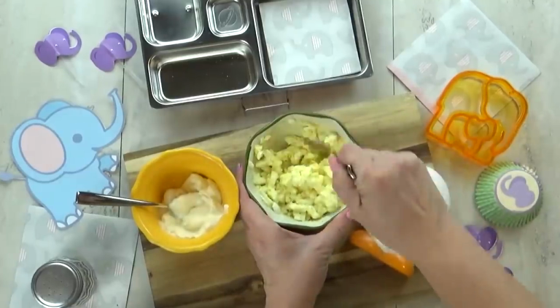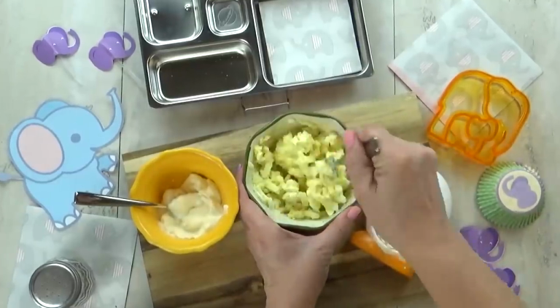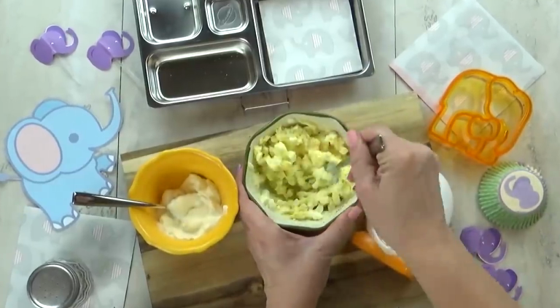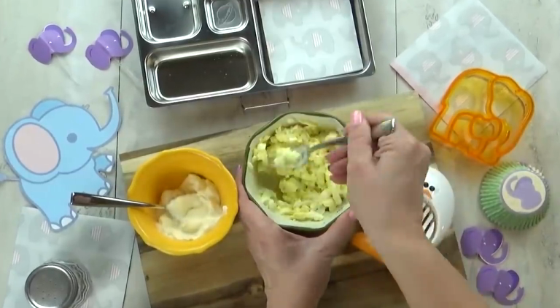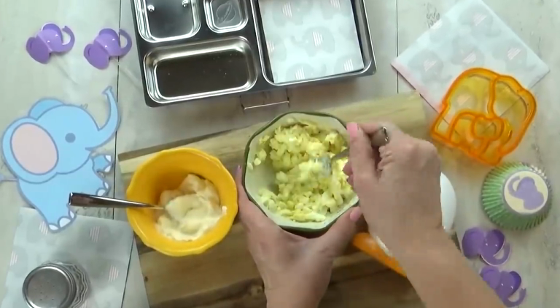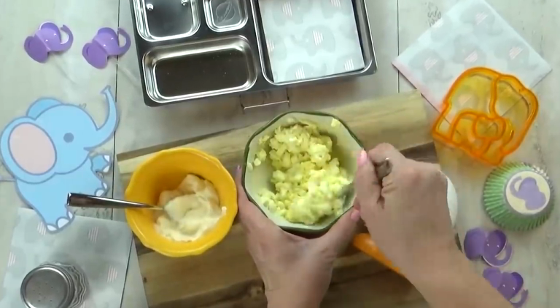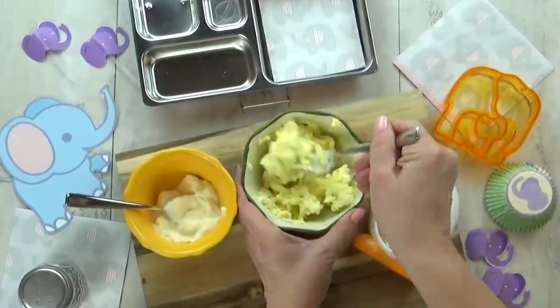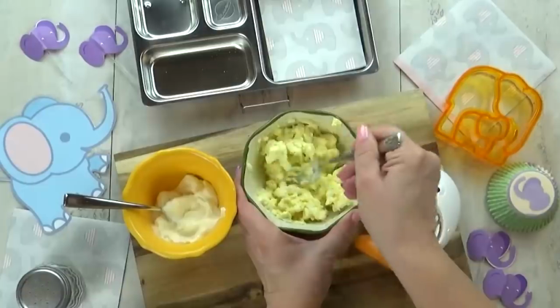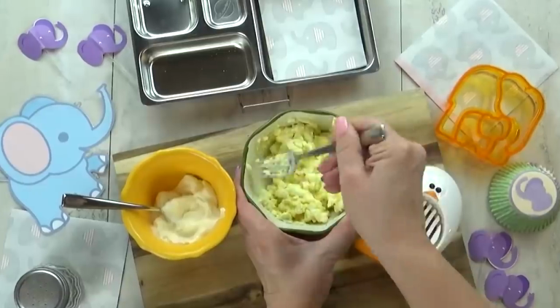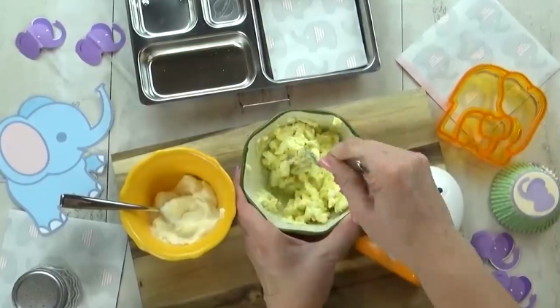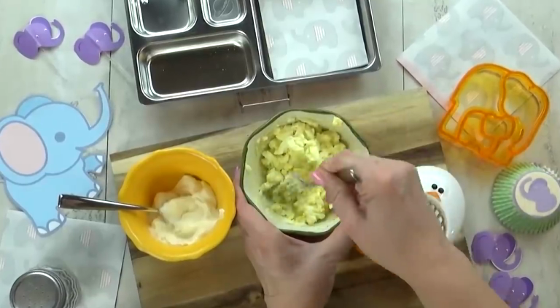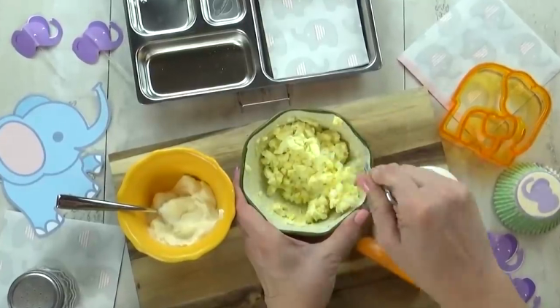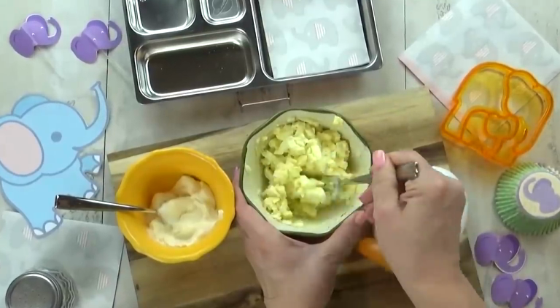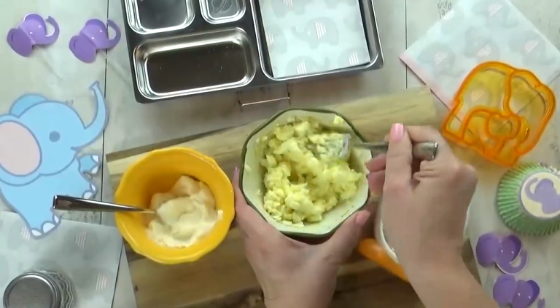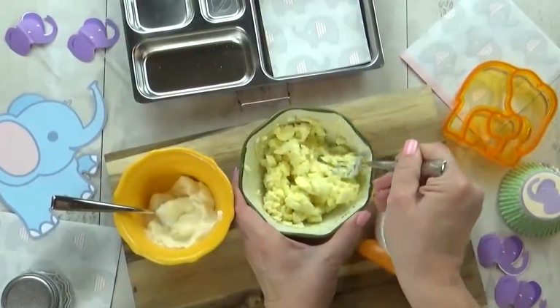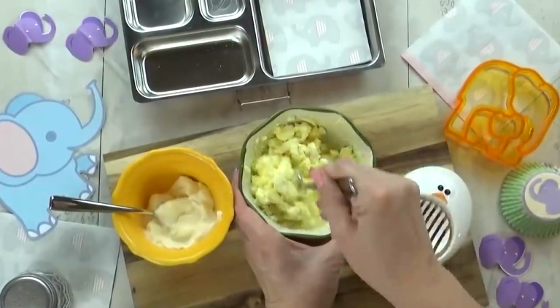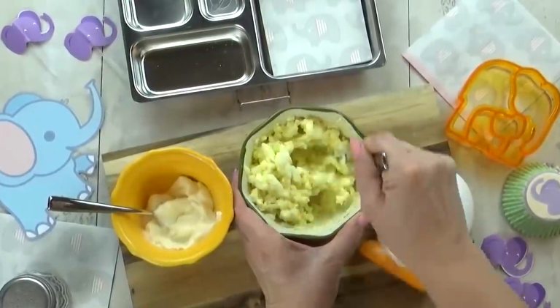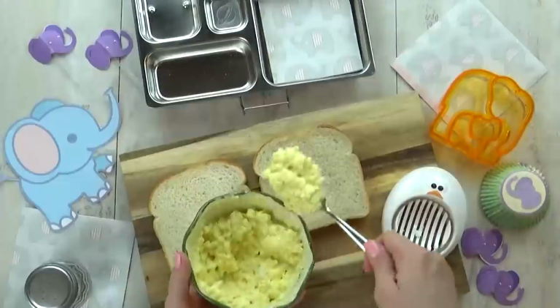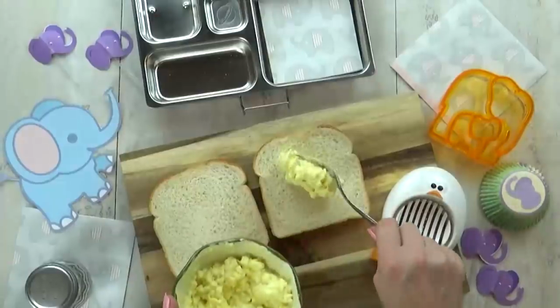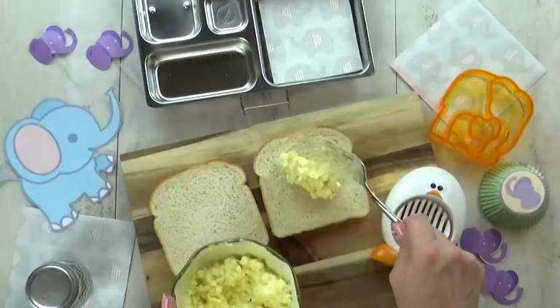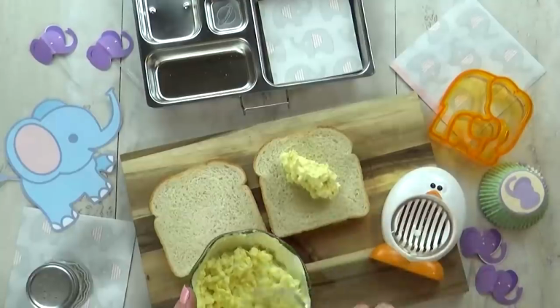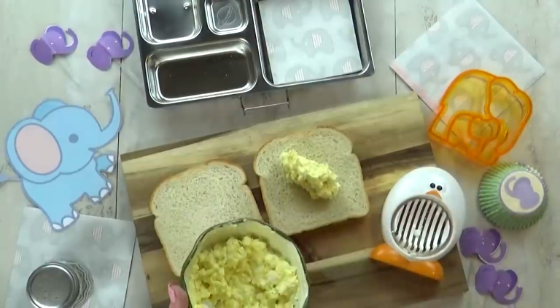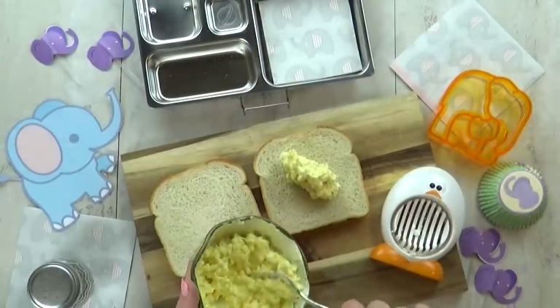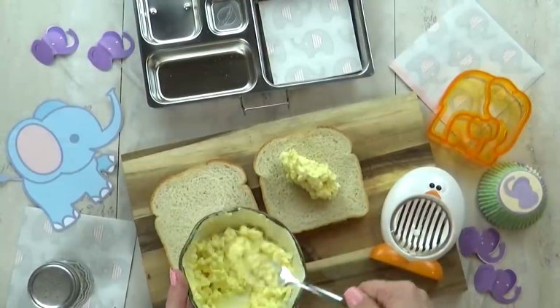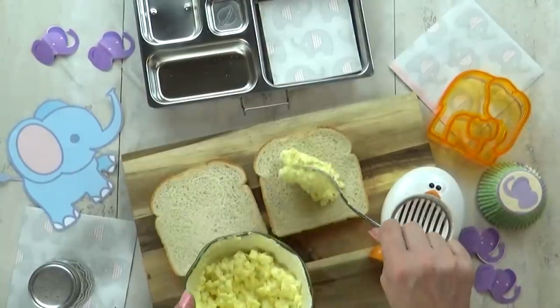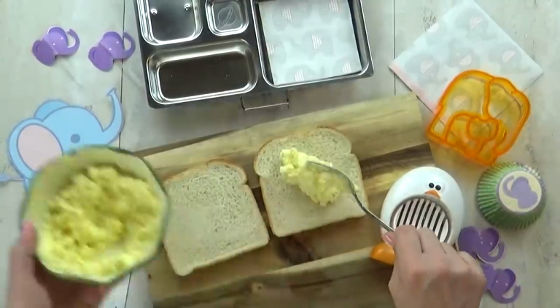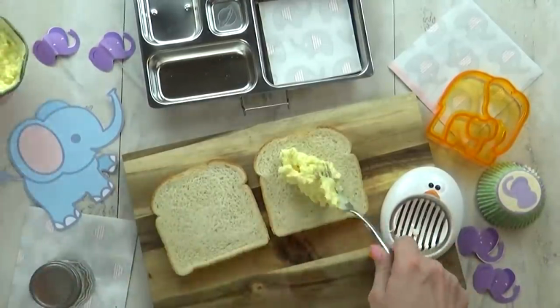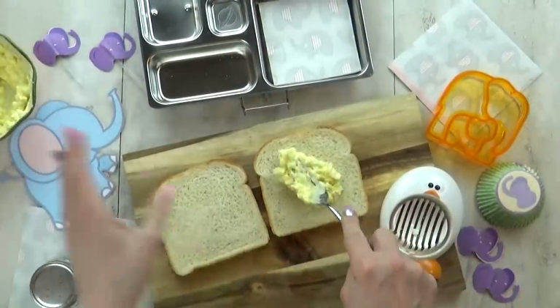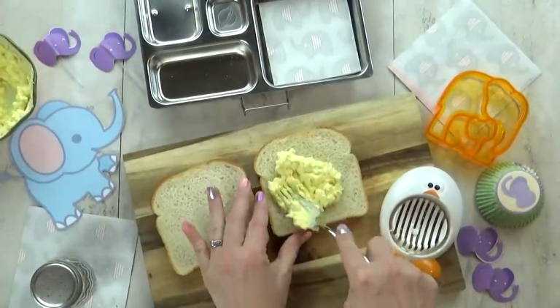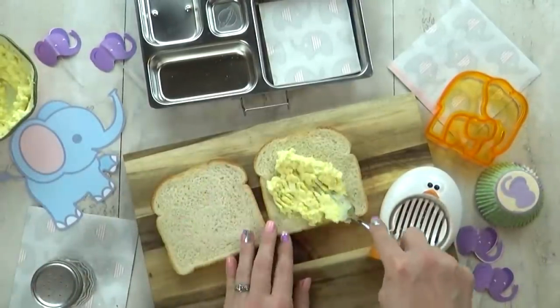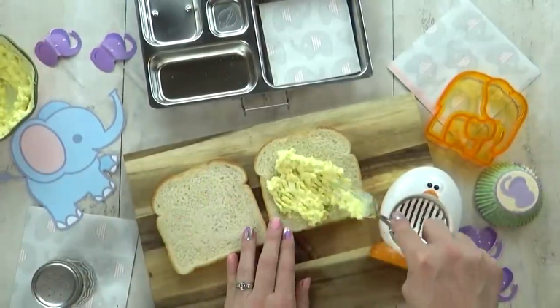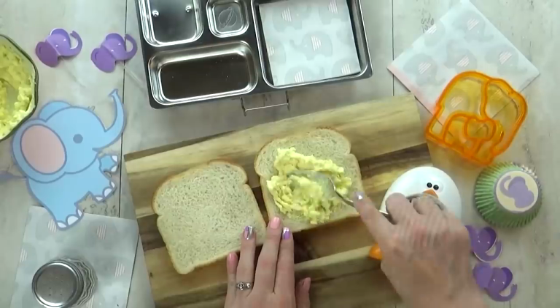It was actually pretty difficult to find foods that begin with the letter E that Lily would actually want to eat. So today's lunch is going to be a combination of foods that start with E and elephant-themed foods.